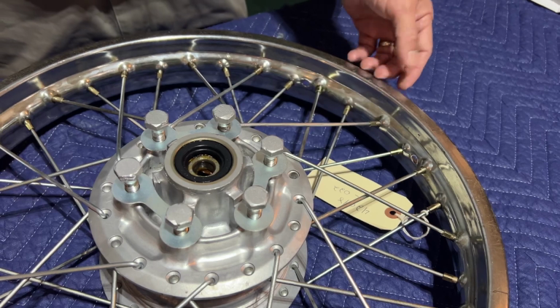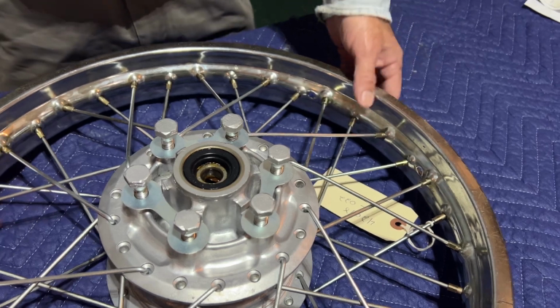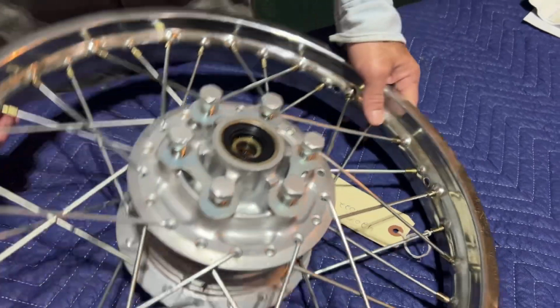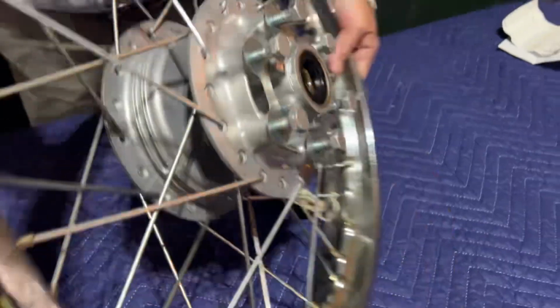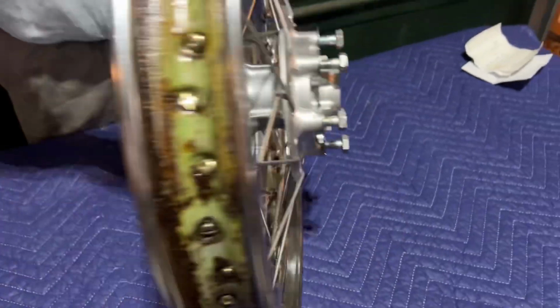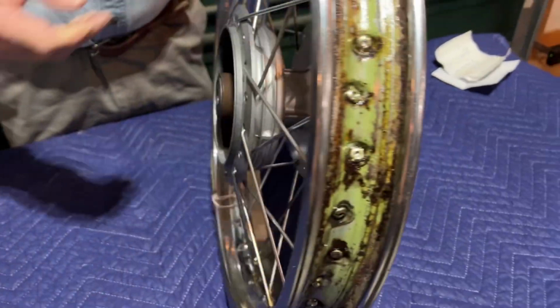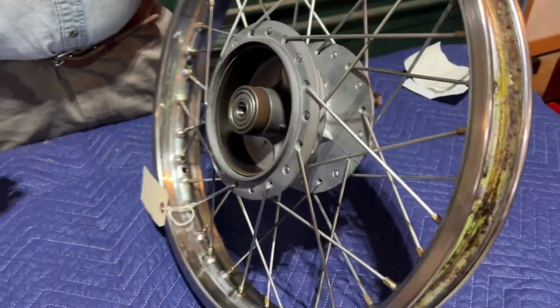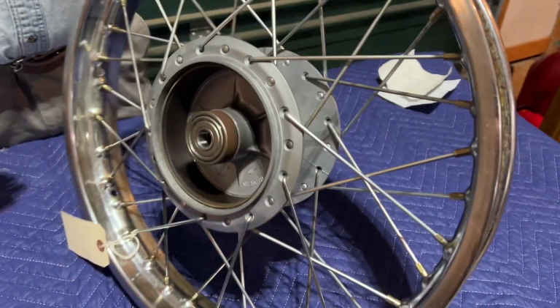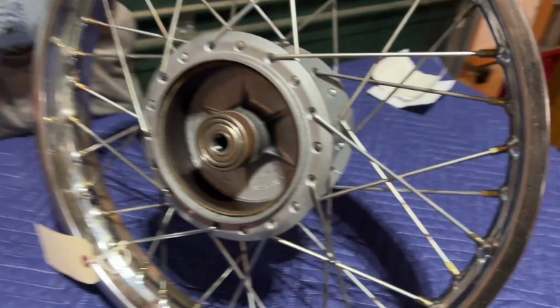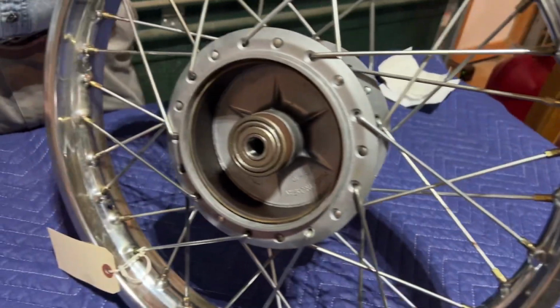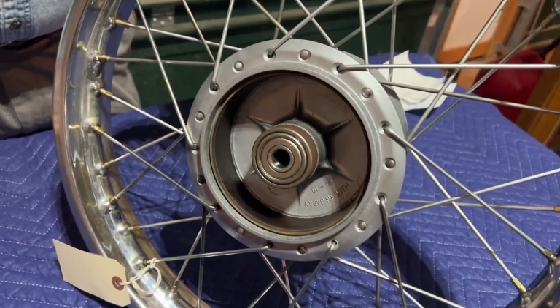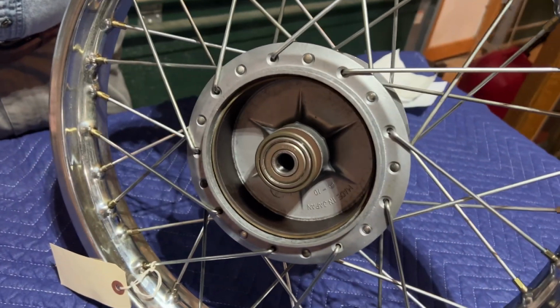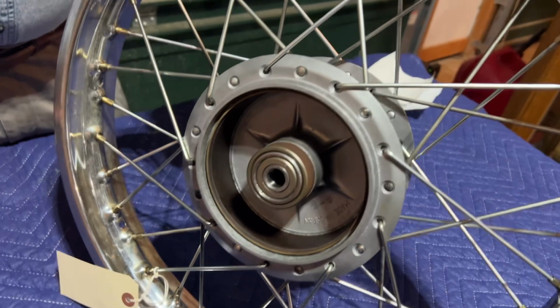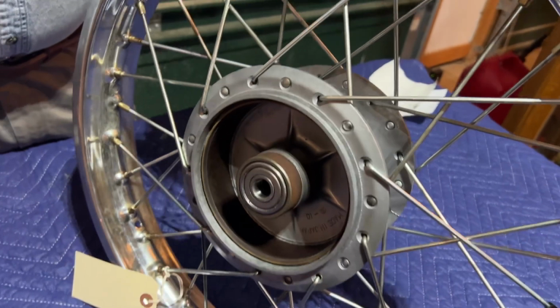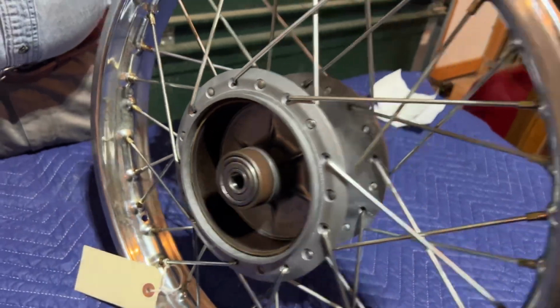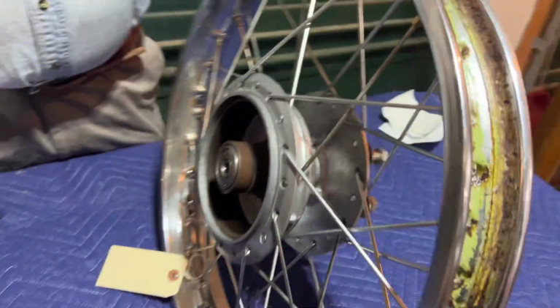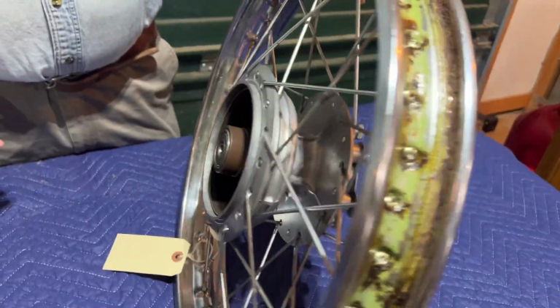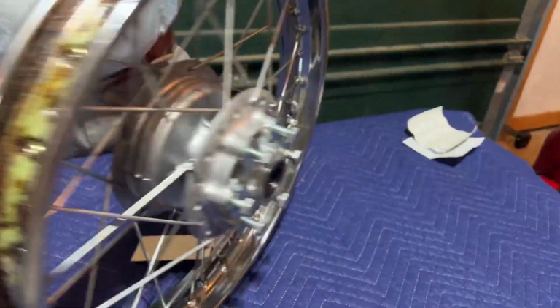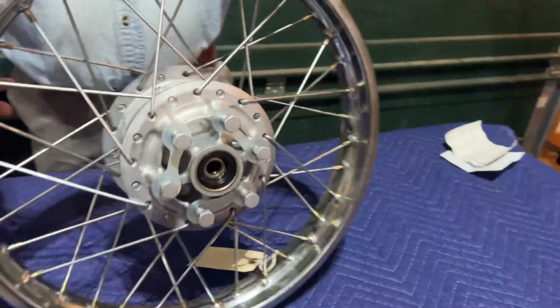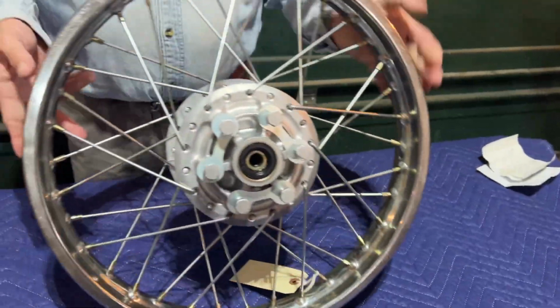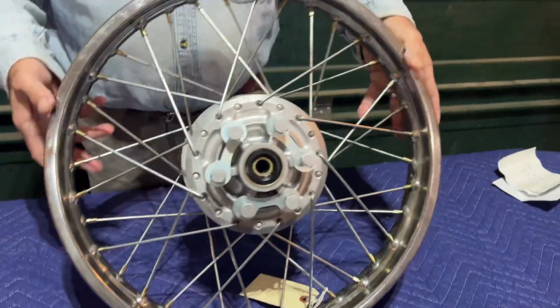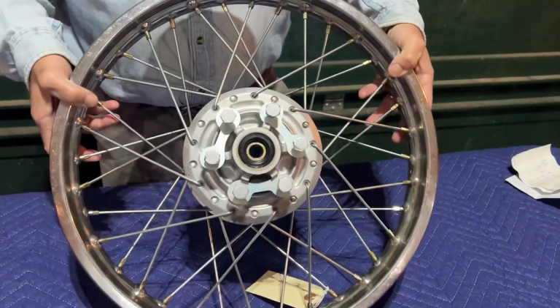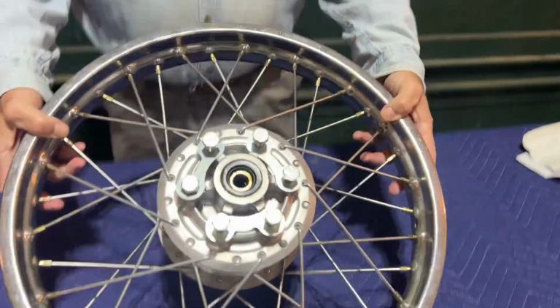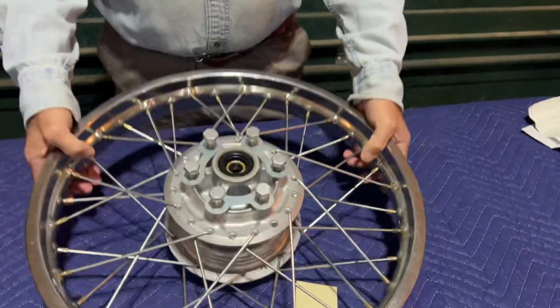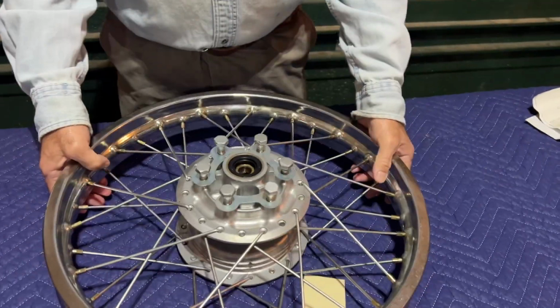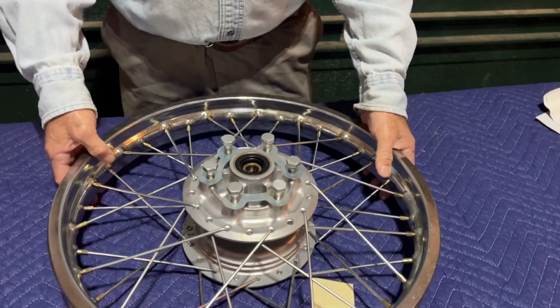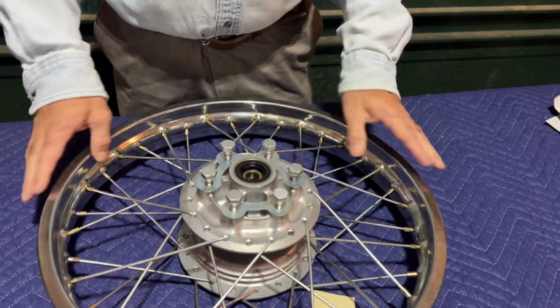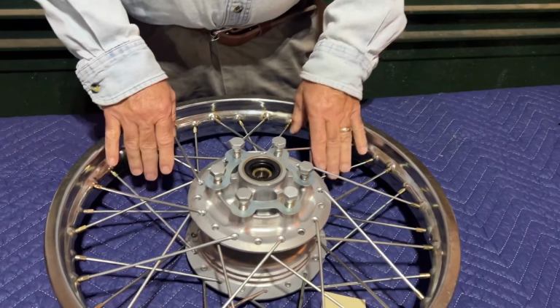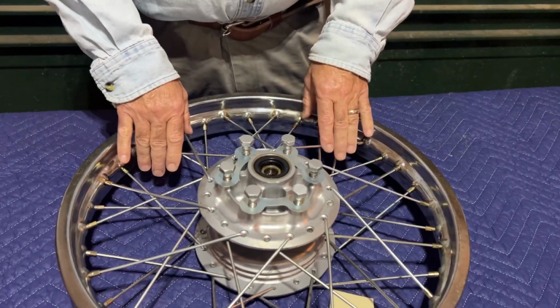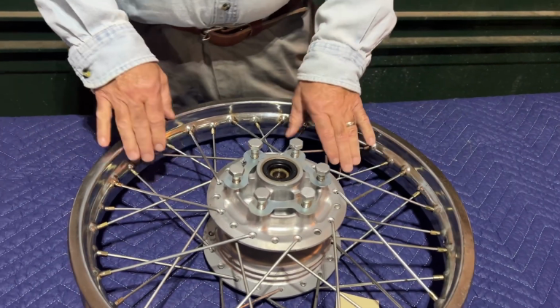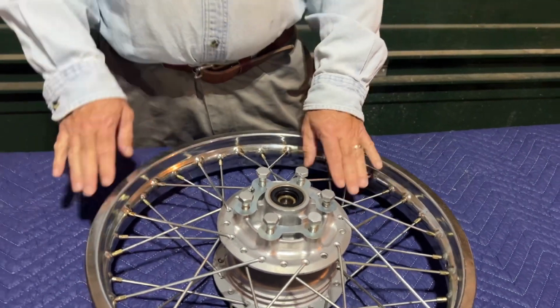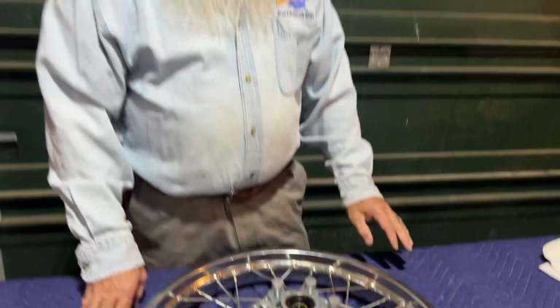It's a very nice wheel for an unrestored bike. Thanks for looking at our stuff — low cost shipping is available on request, or you can pick it up locally in Wadsworth, Ohio. Thanks!